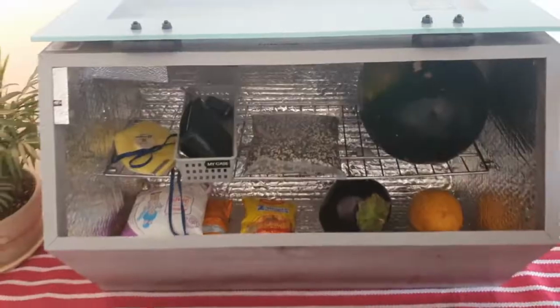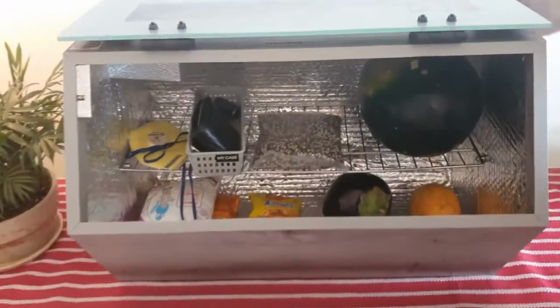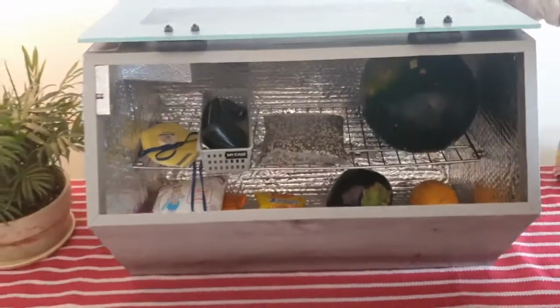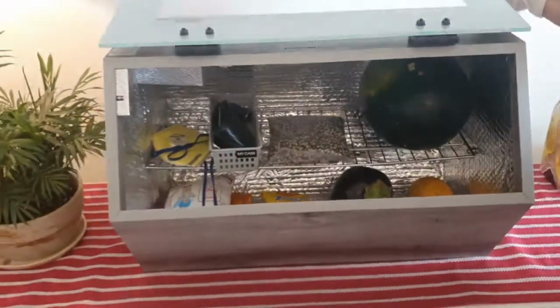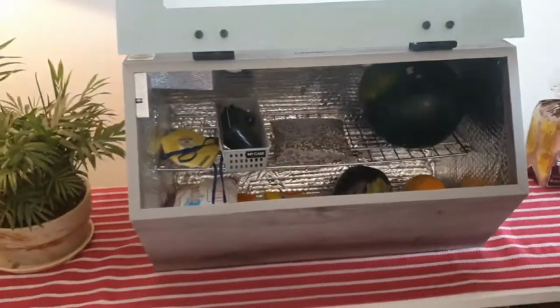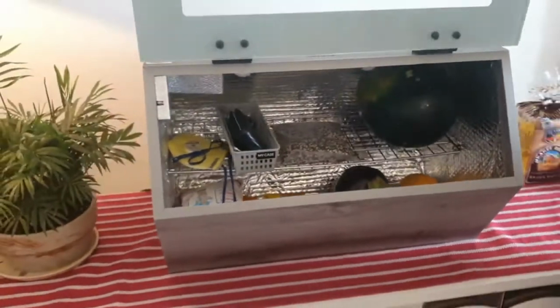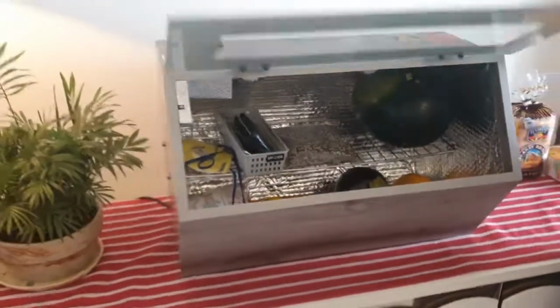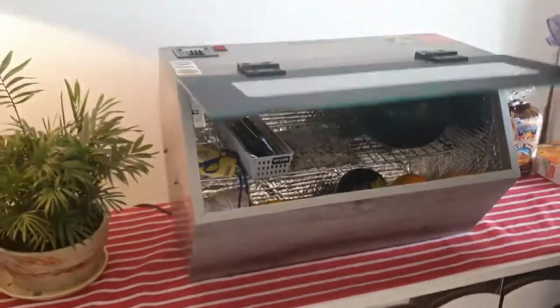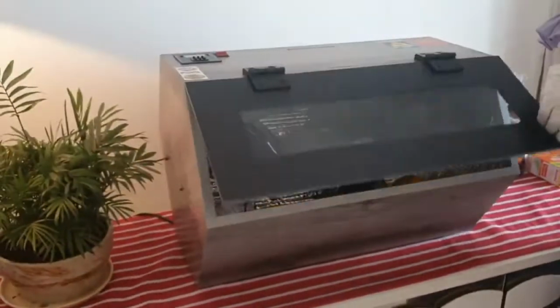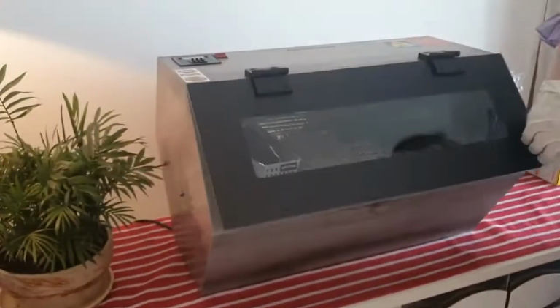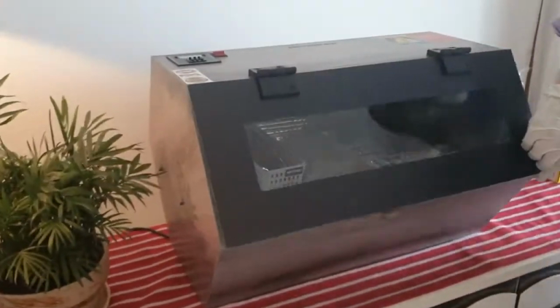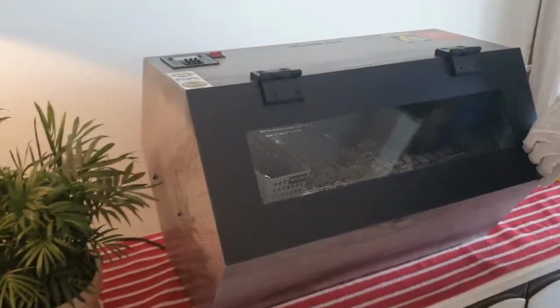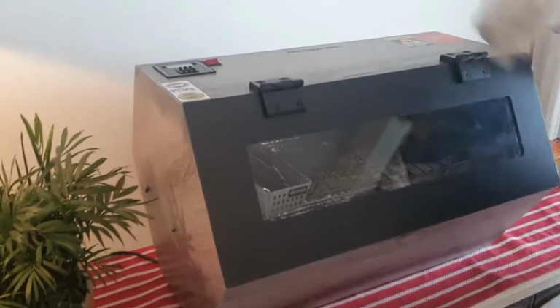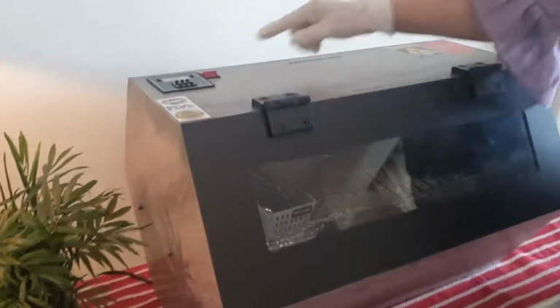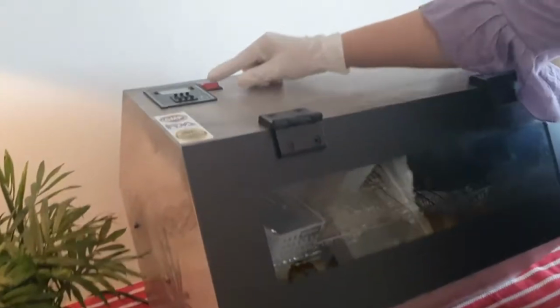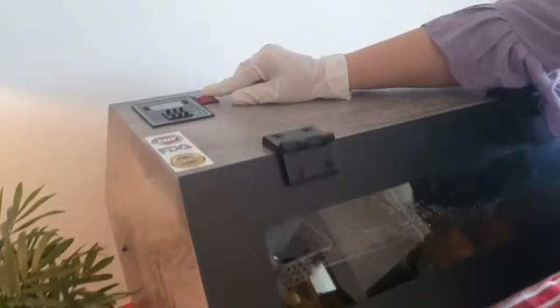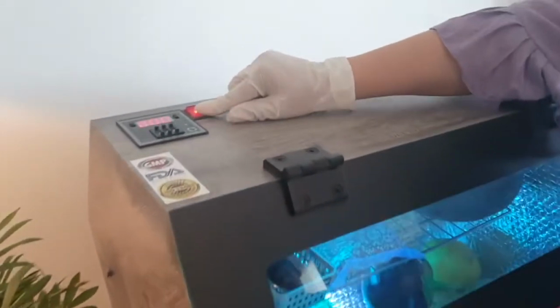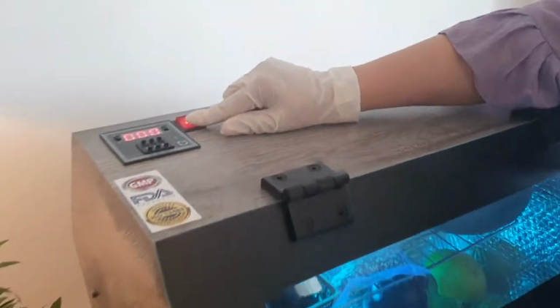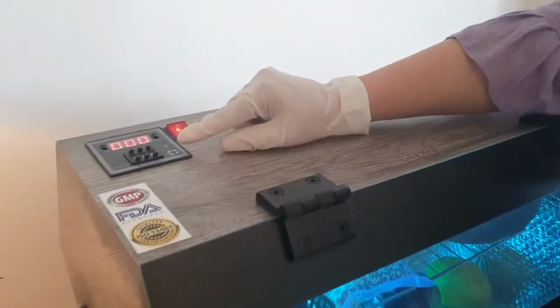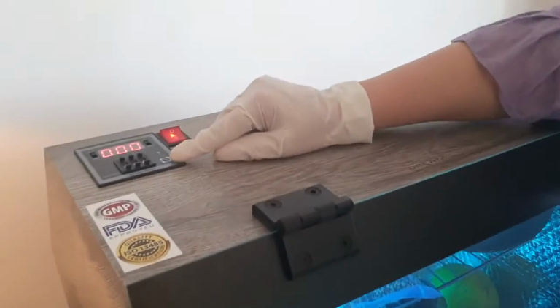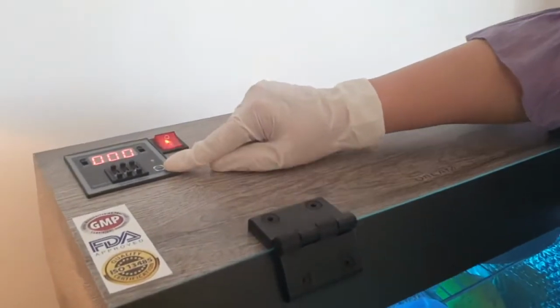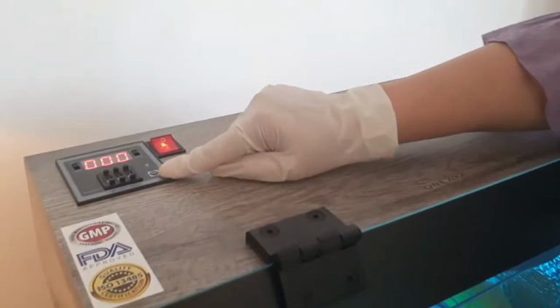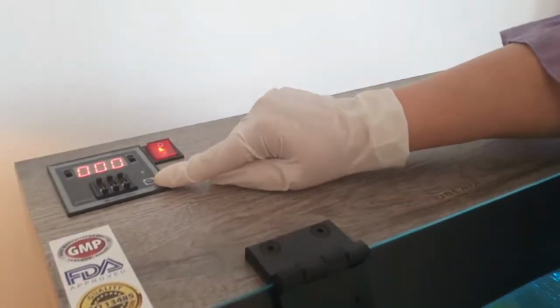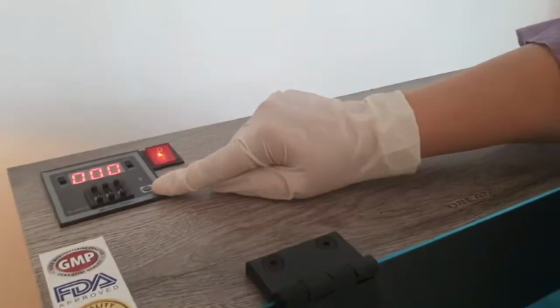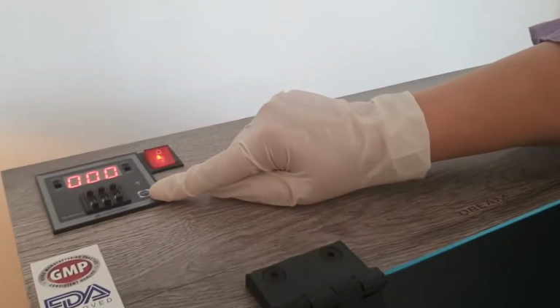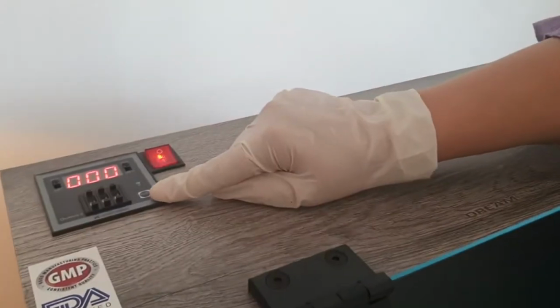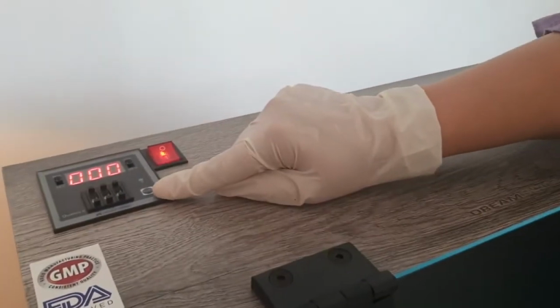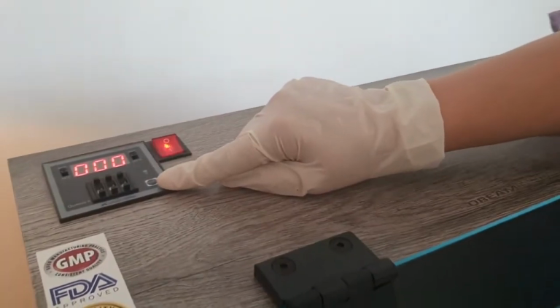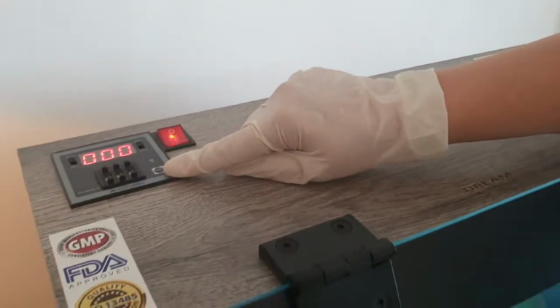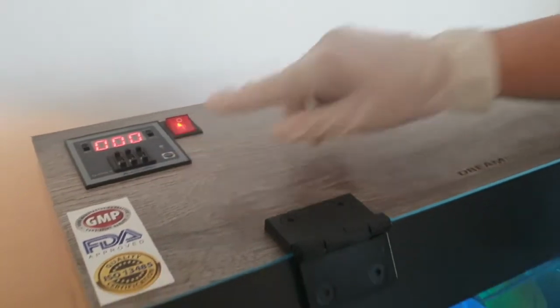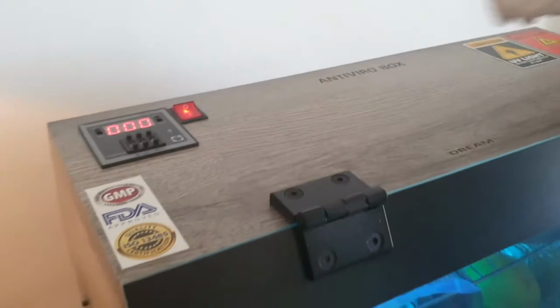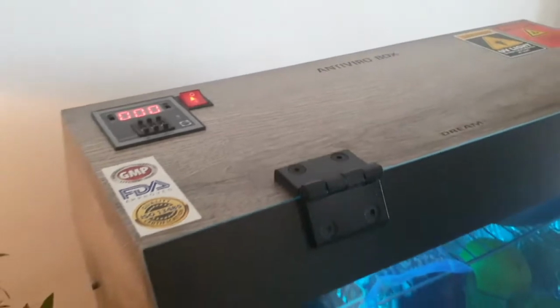Following which, all you need to do is turn on the switch and select the desired time to ensure the emission of UV radiation.